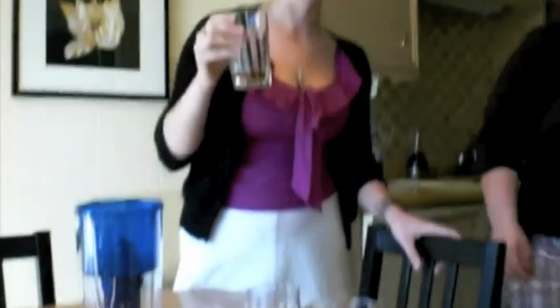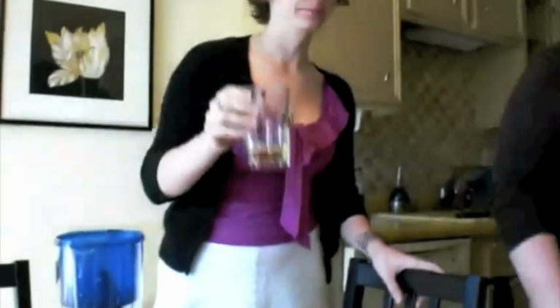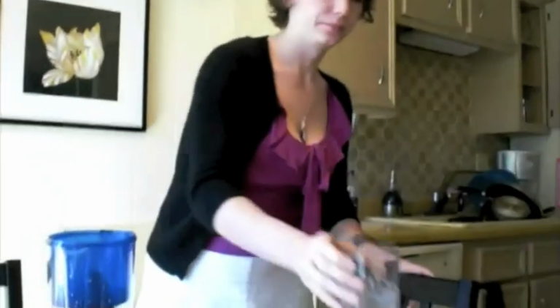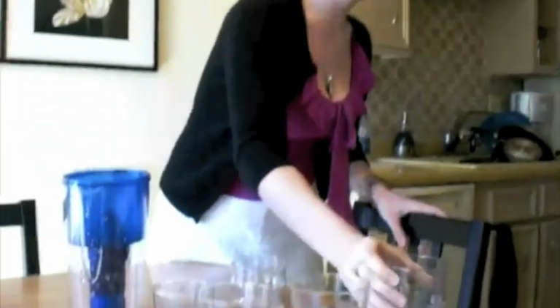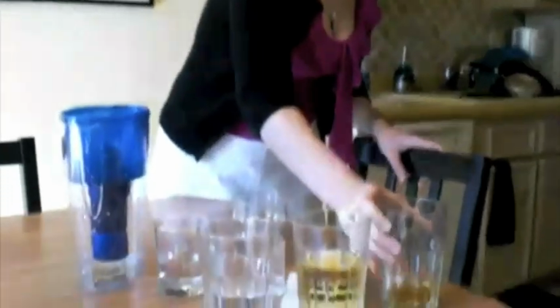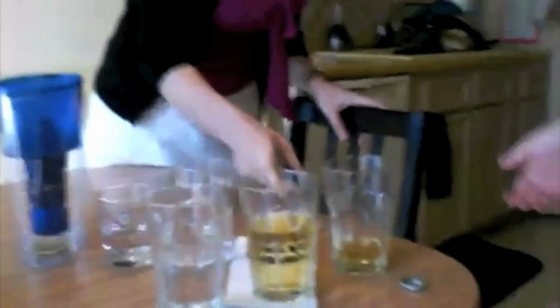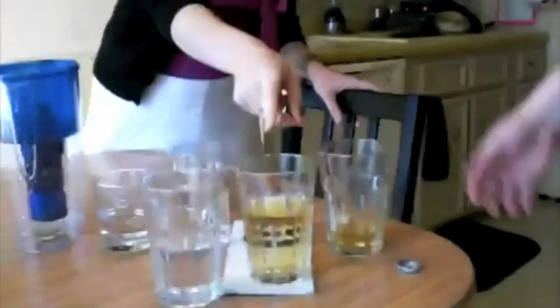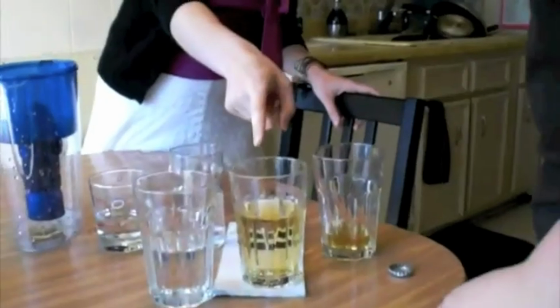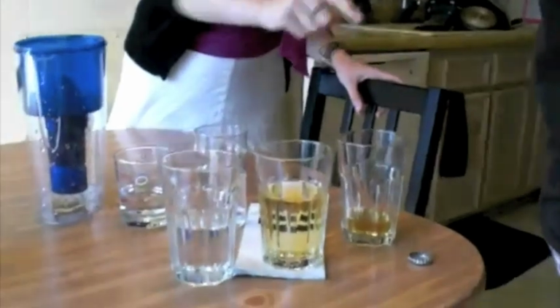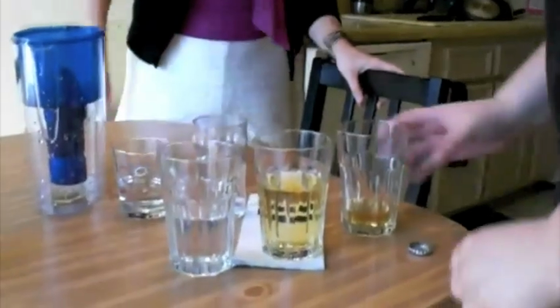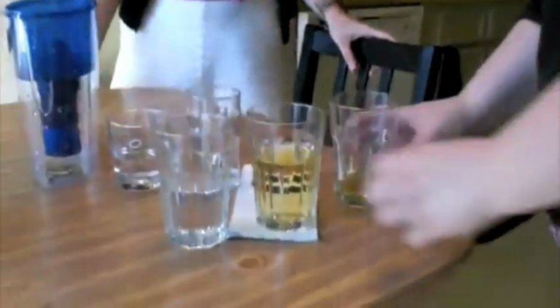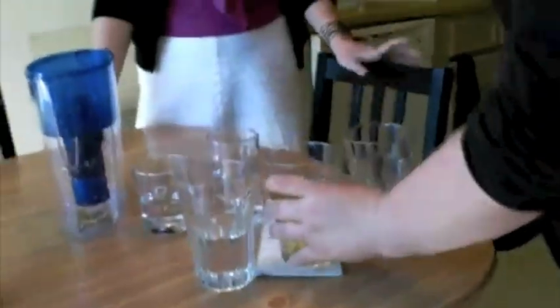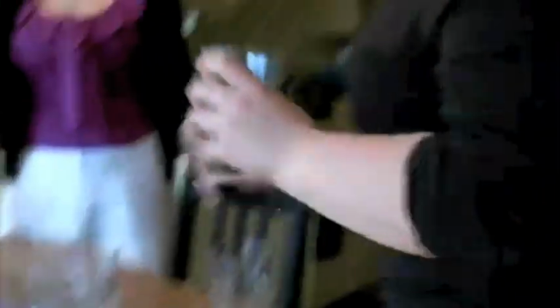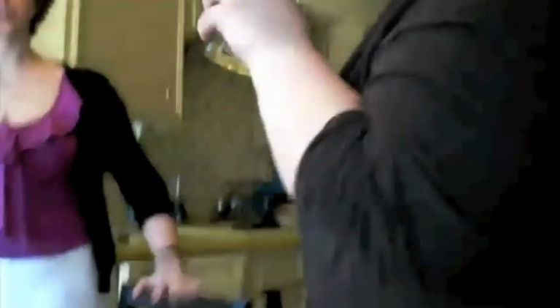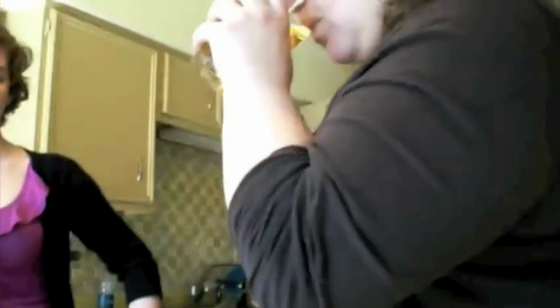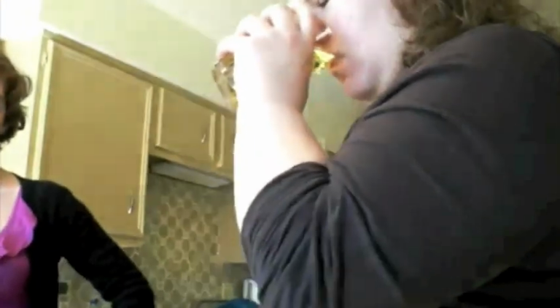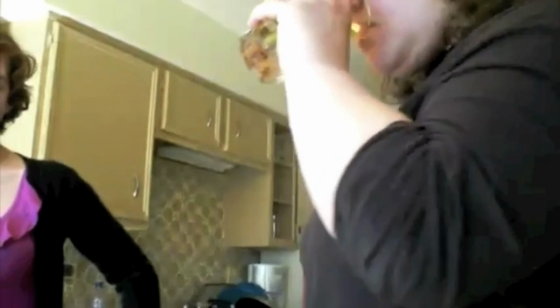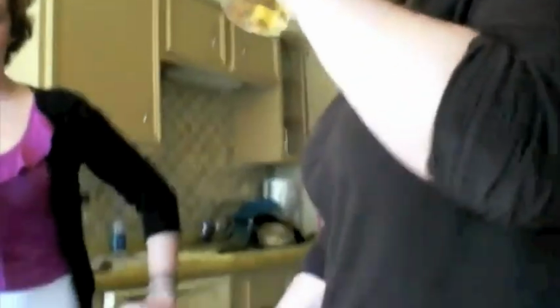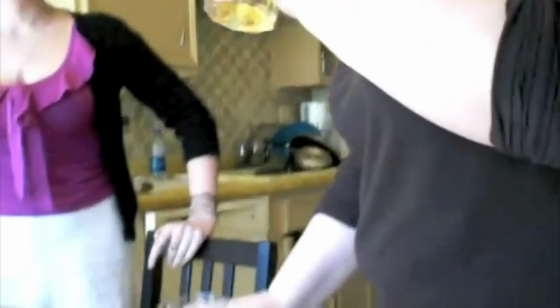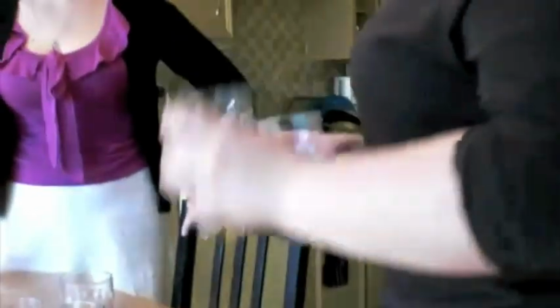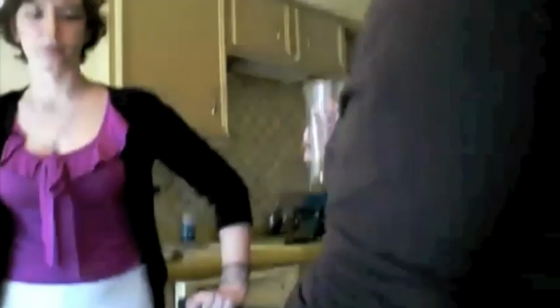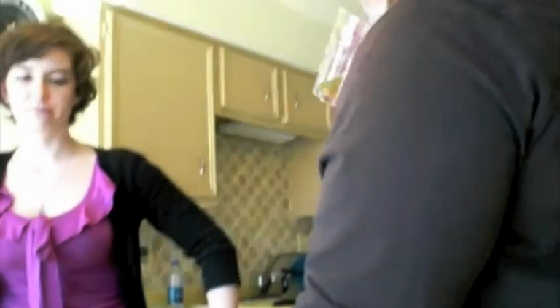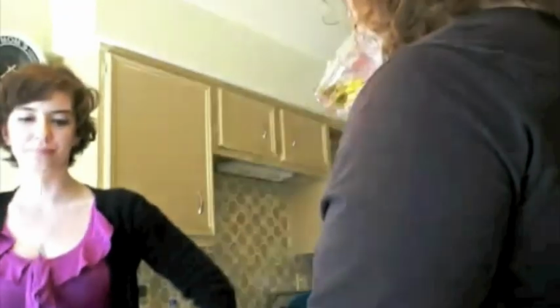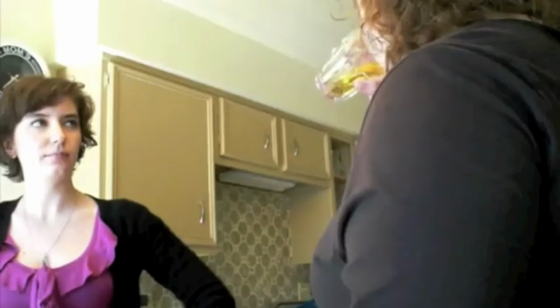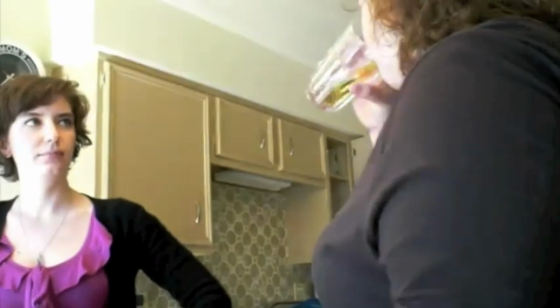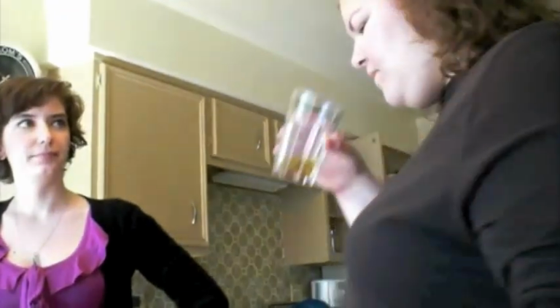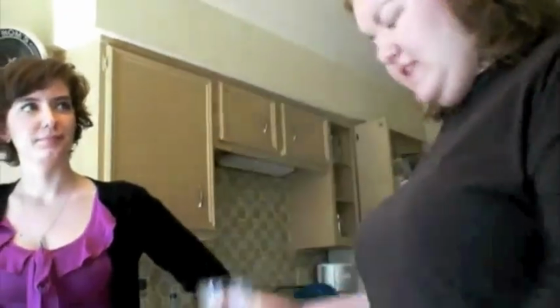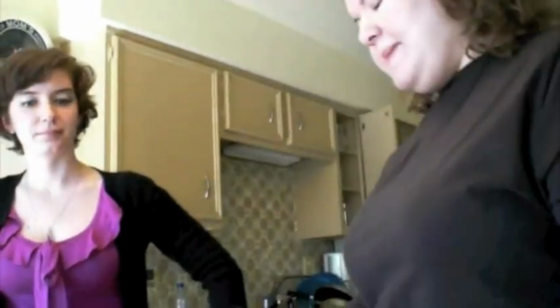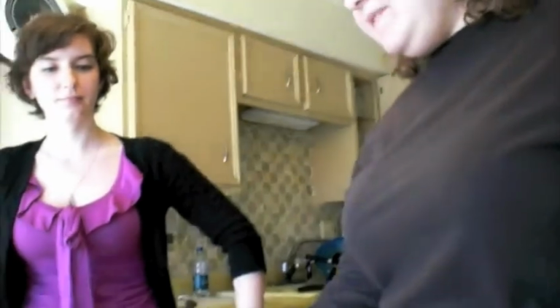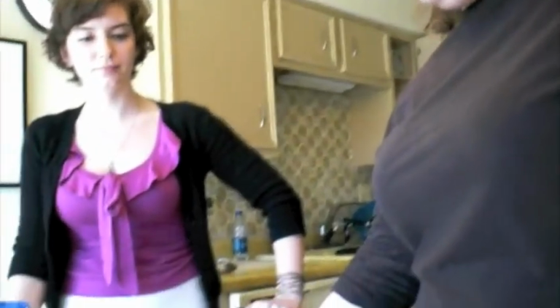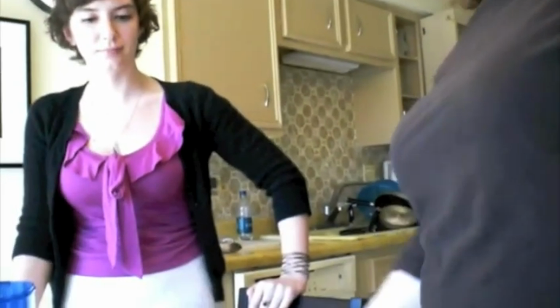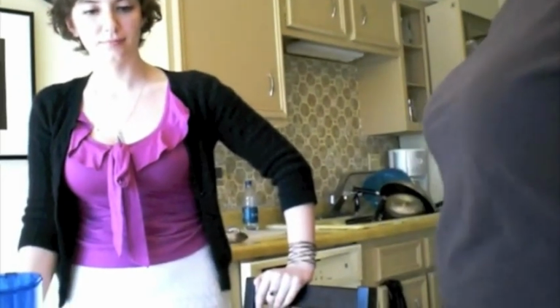If you take a sip of that and then go back to the regular beer, you can definitely taste quite a bit of difference. It's flat — the filter took out the bubbles.